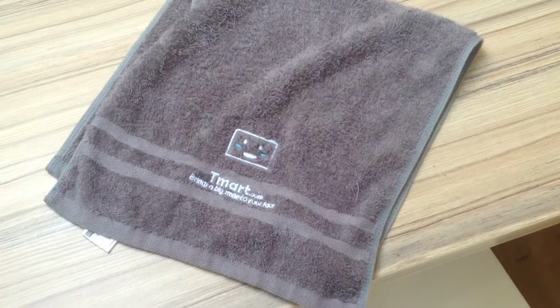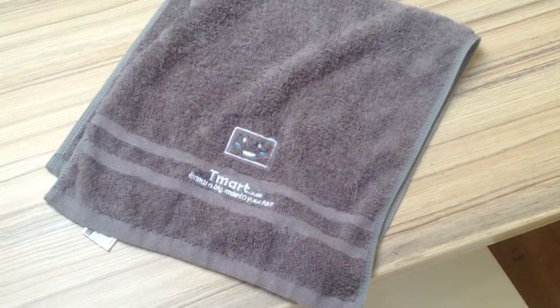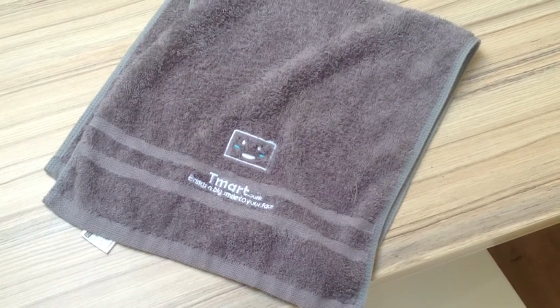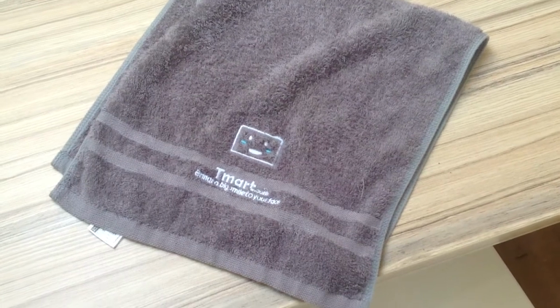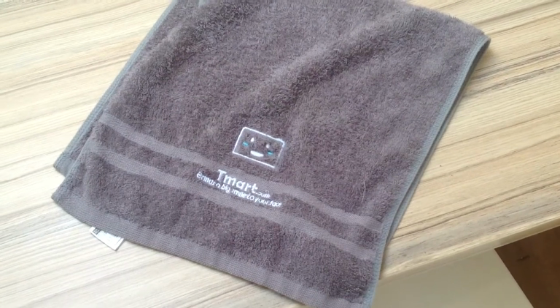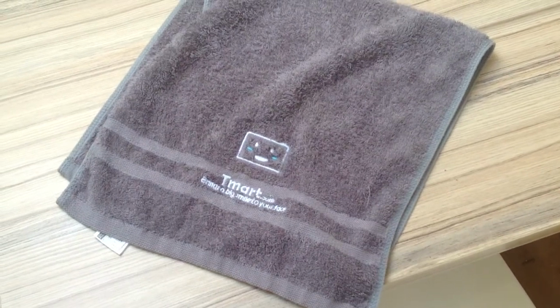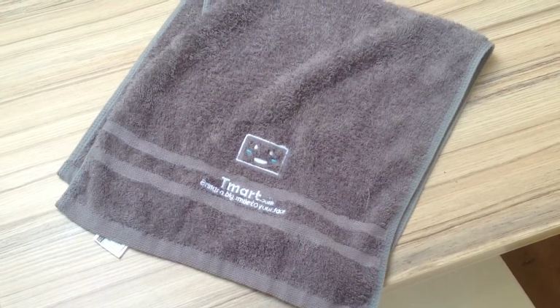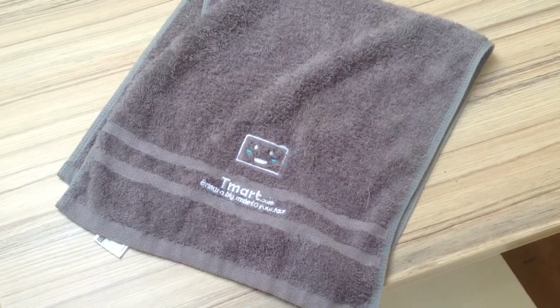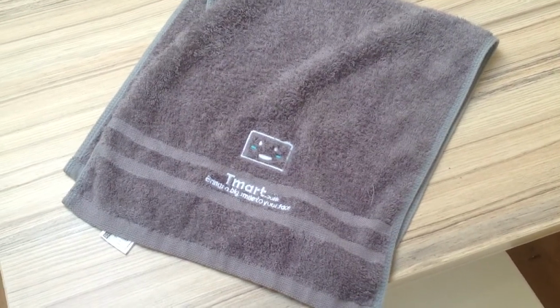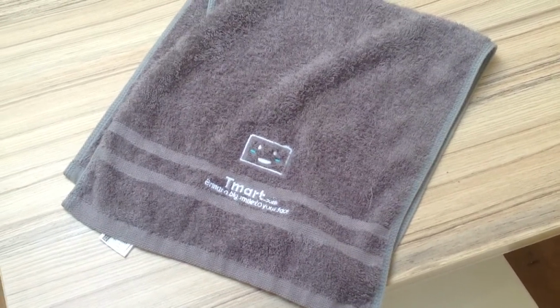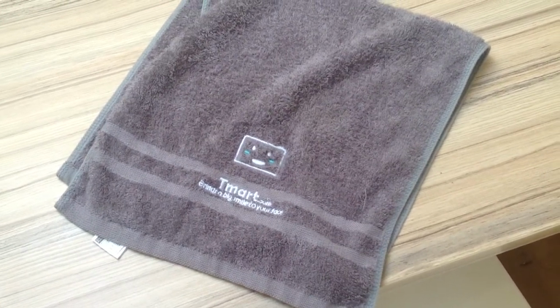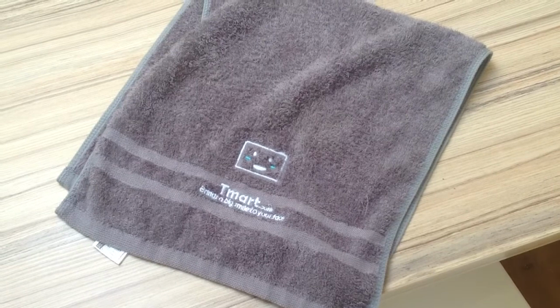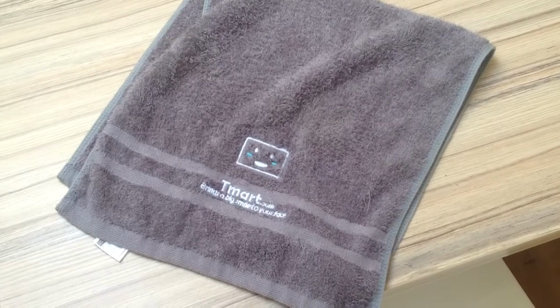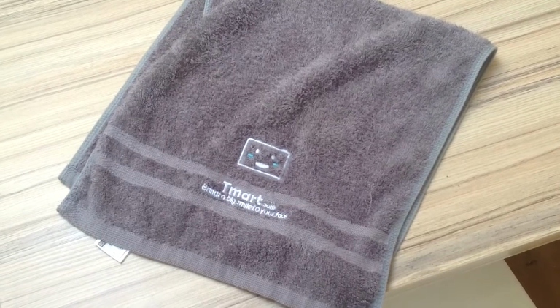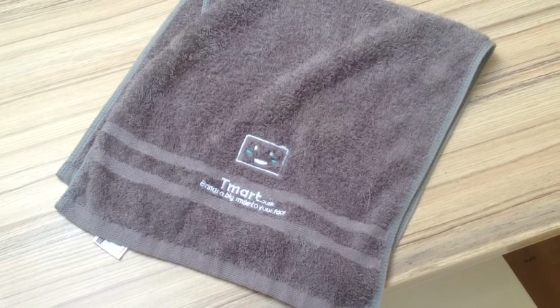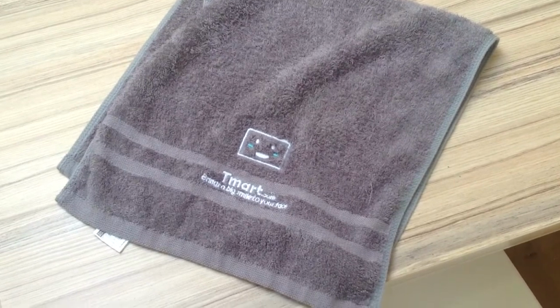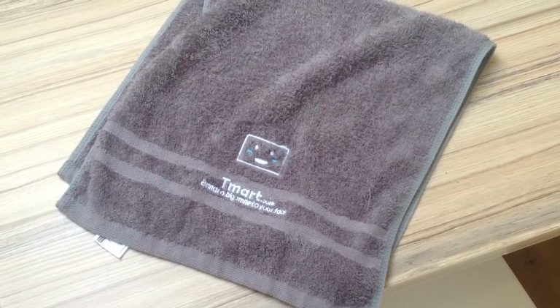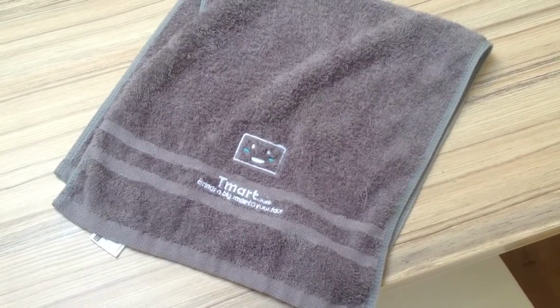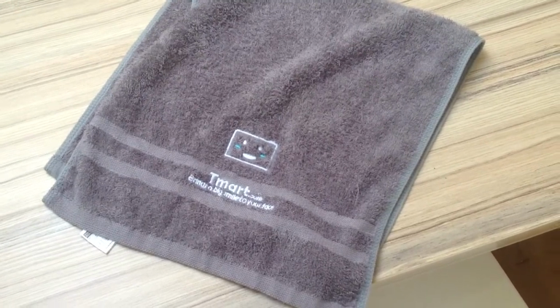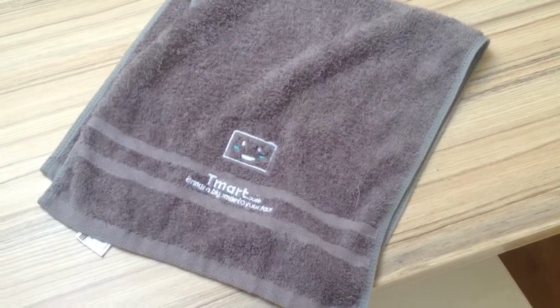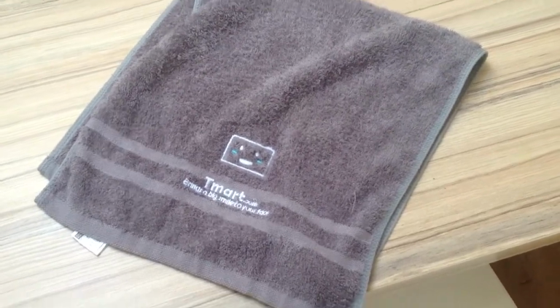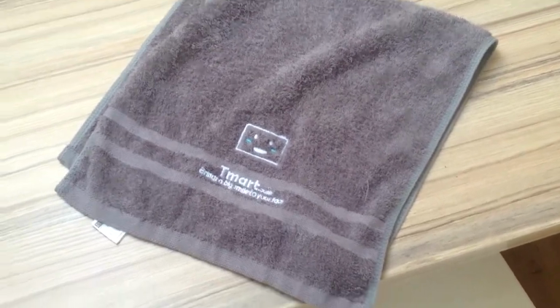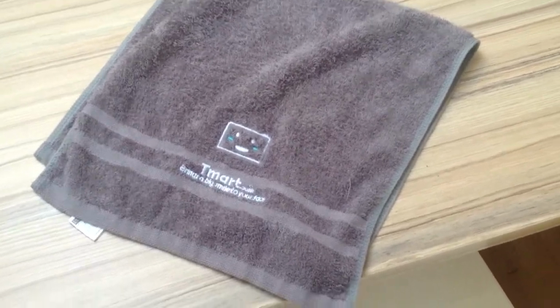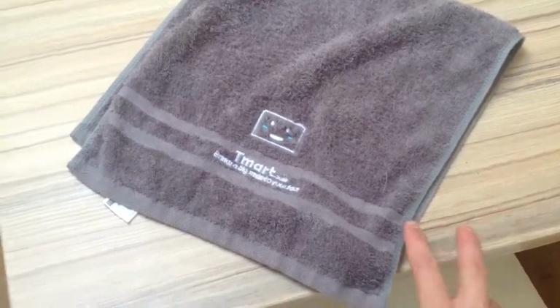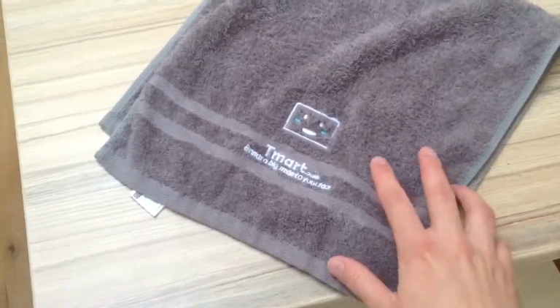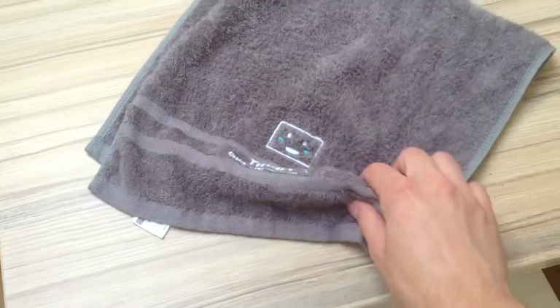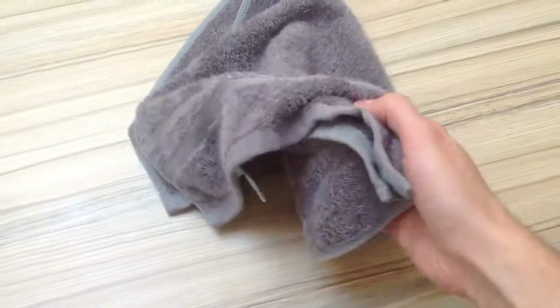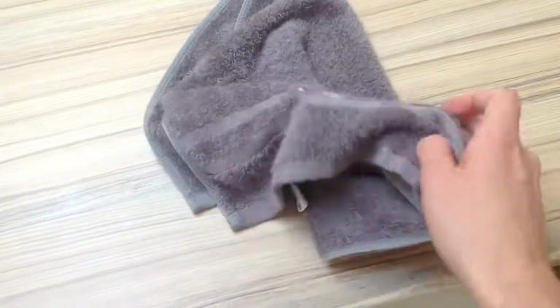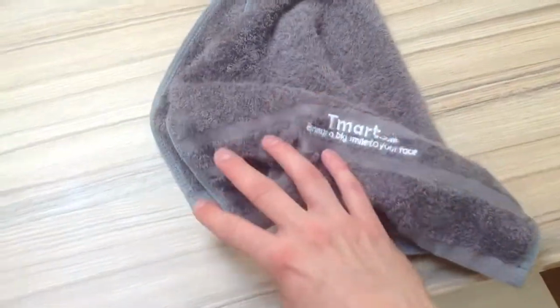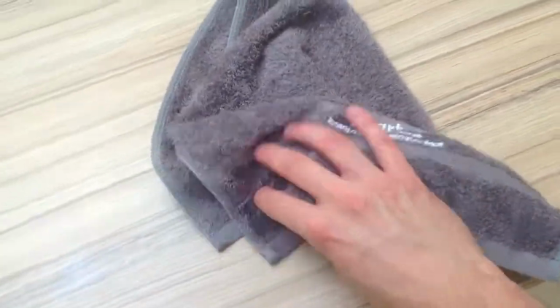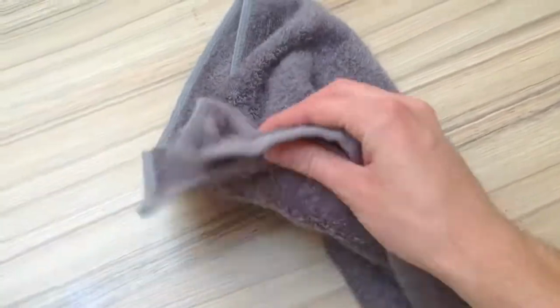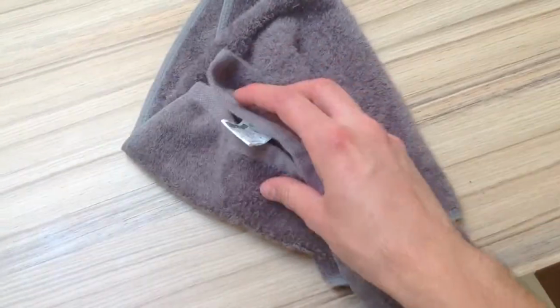Hi guys, this is China Stuff Review with a short review on the T-Mart Grey Bamboo Towel. This is a bamboo towel made of bamboo and cotton.